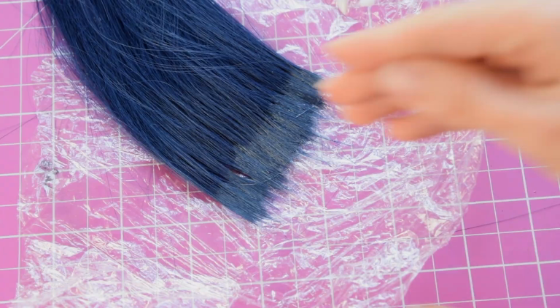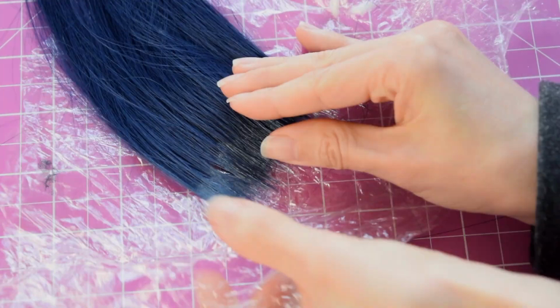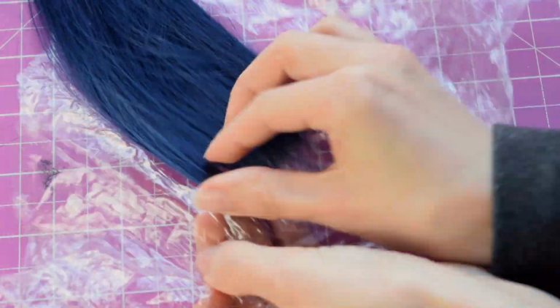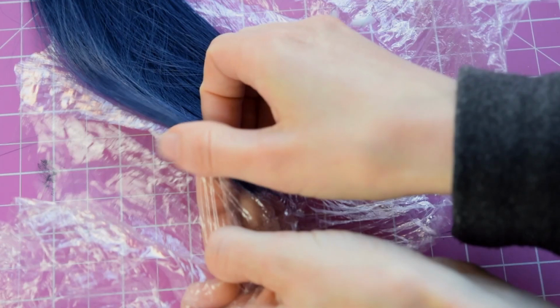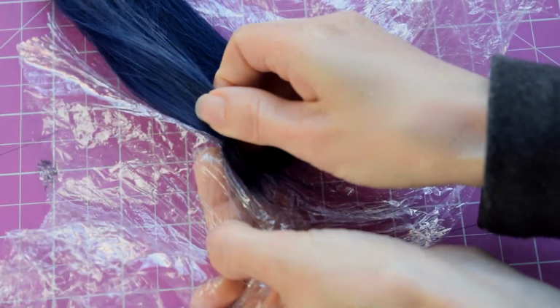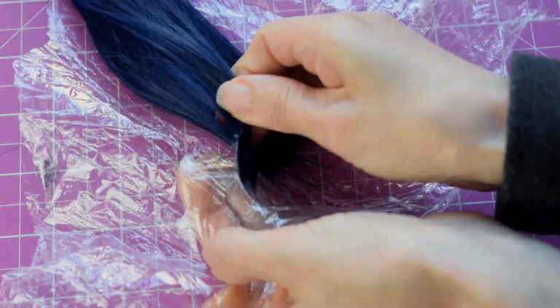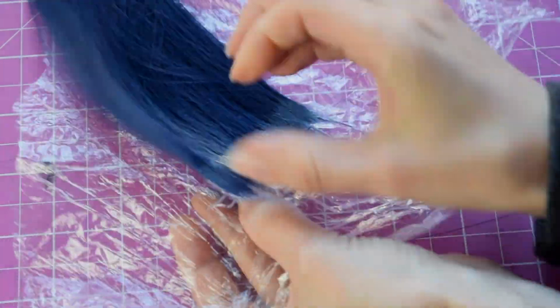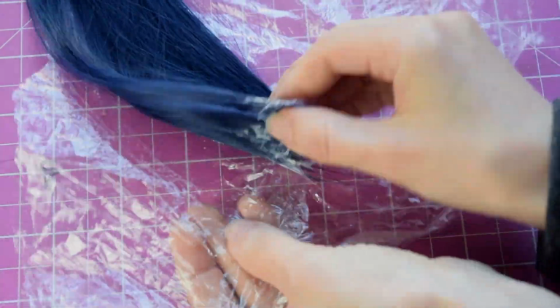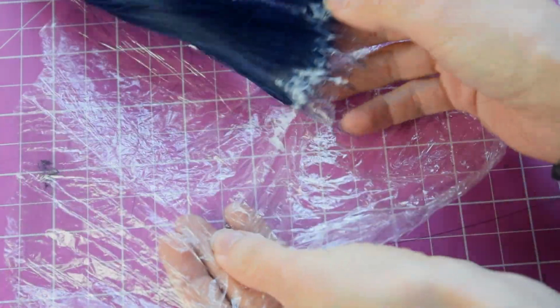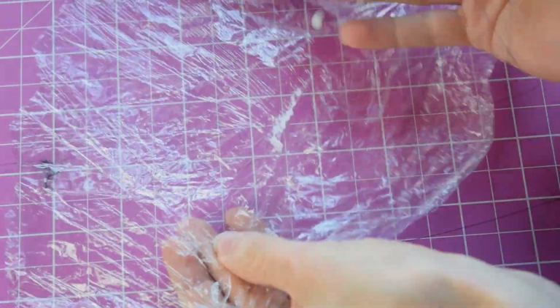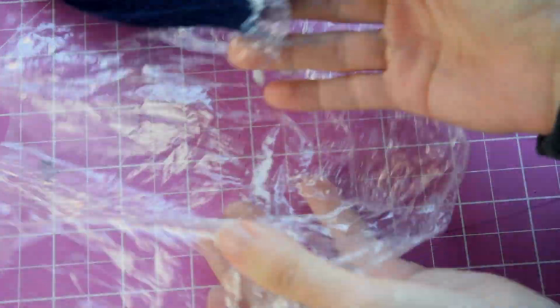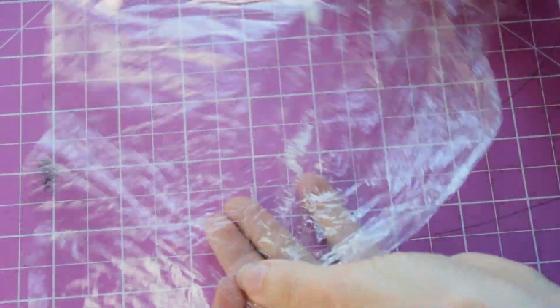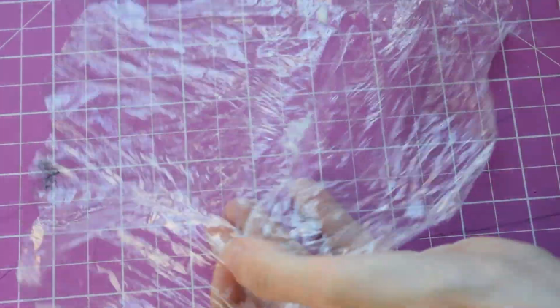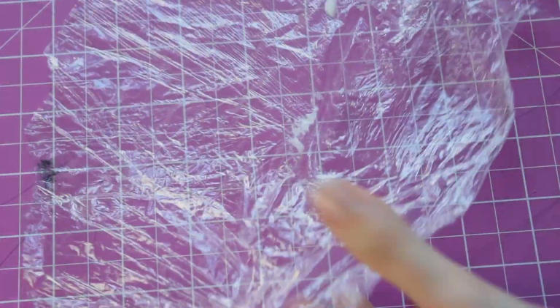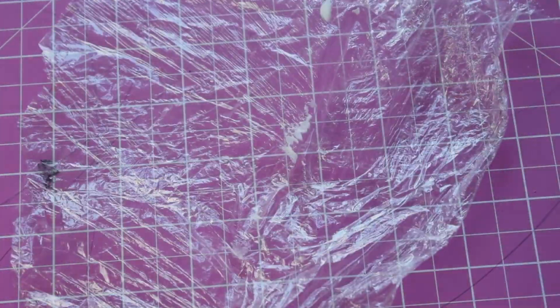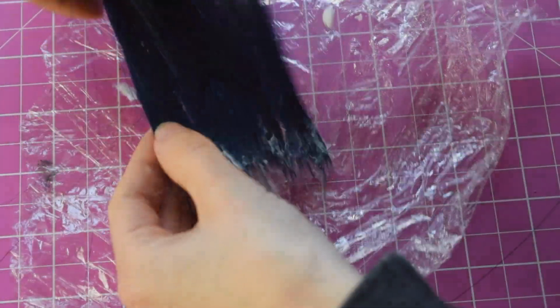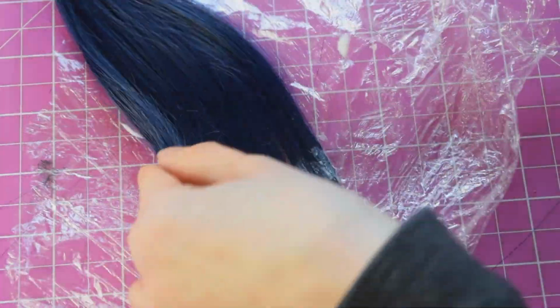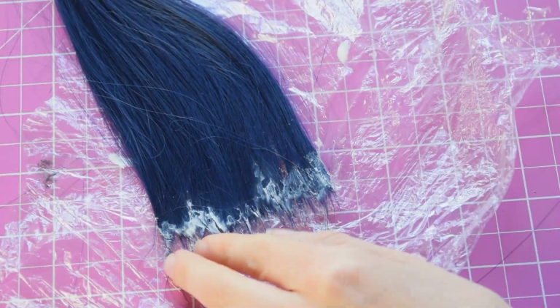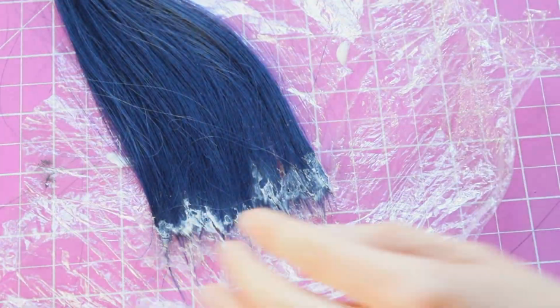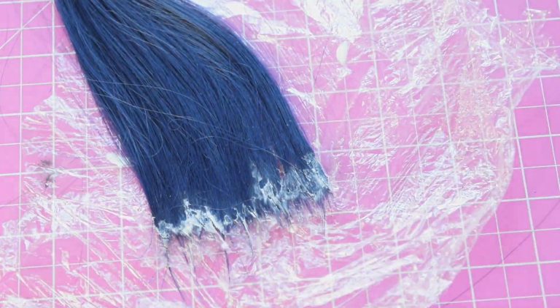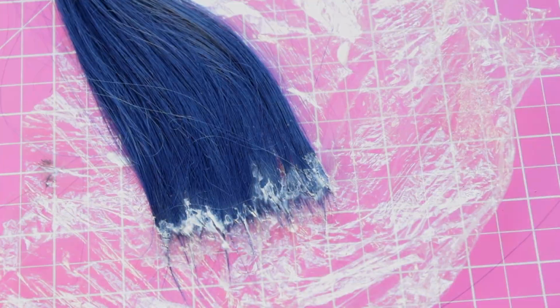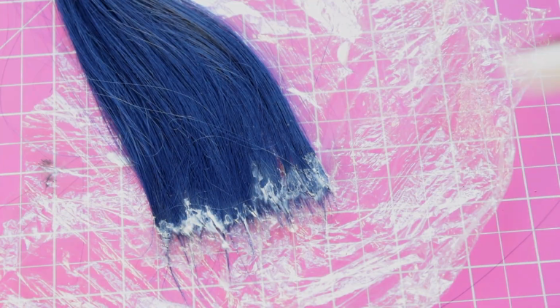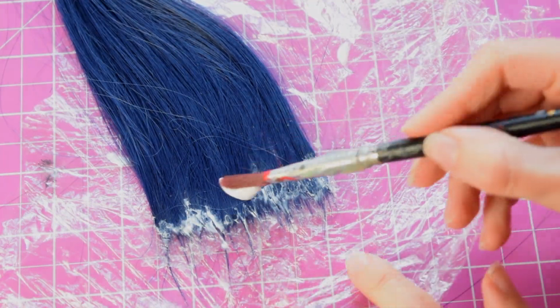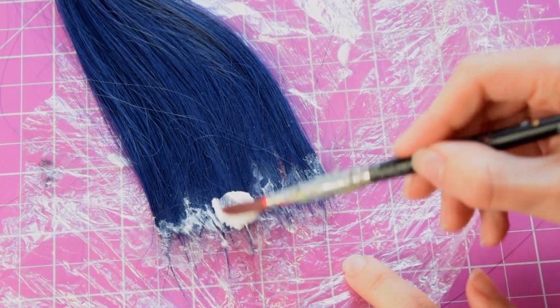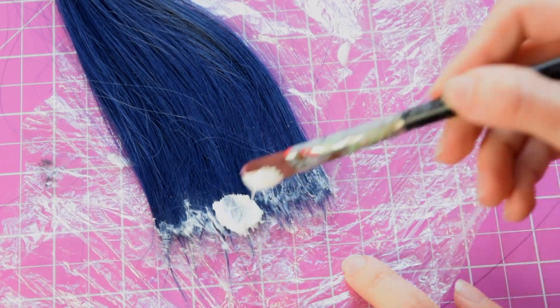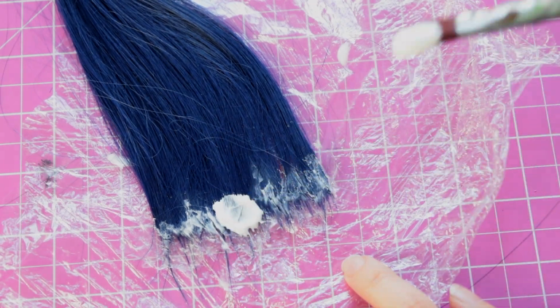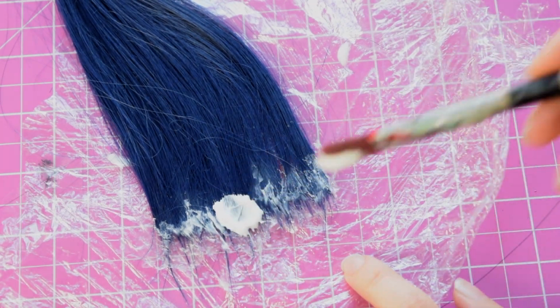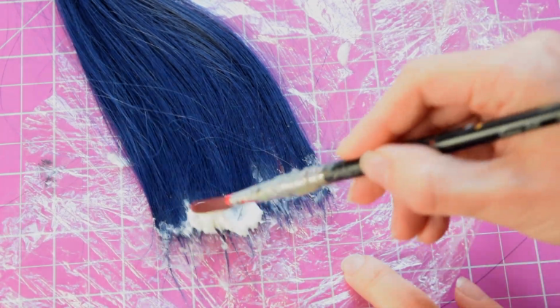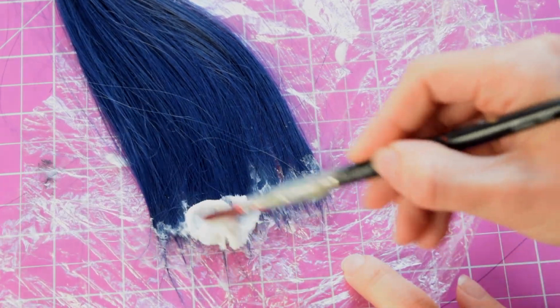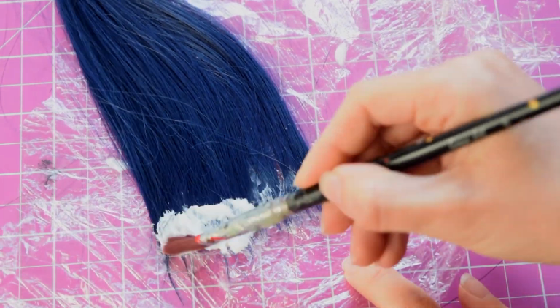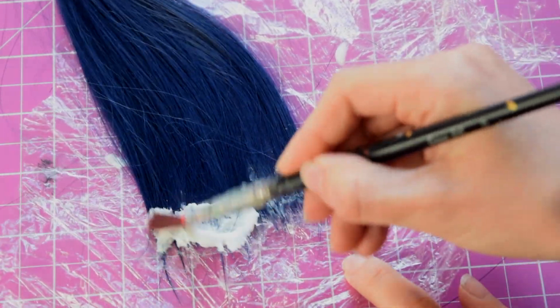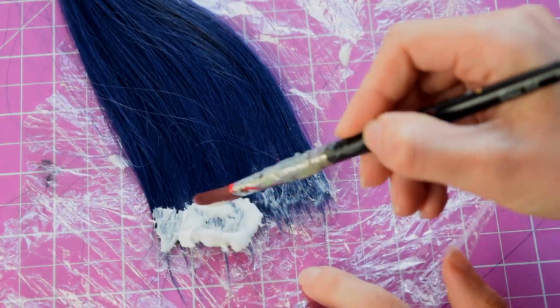Once the glue has dried, gently peel them off and turn them around. Now apply glue on the other side too.